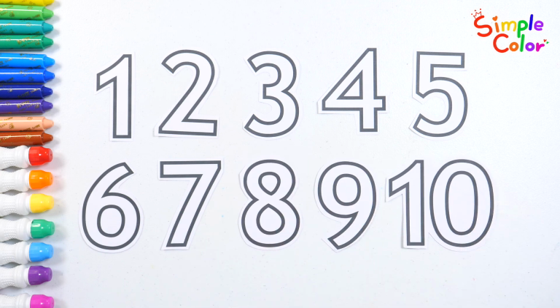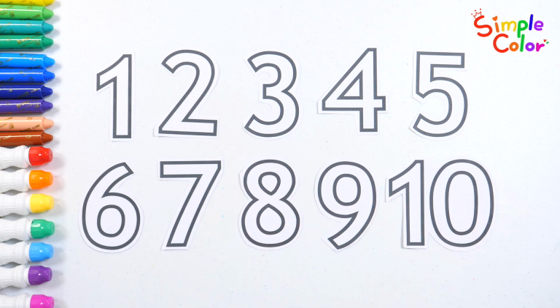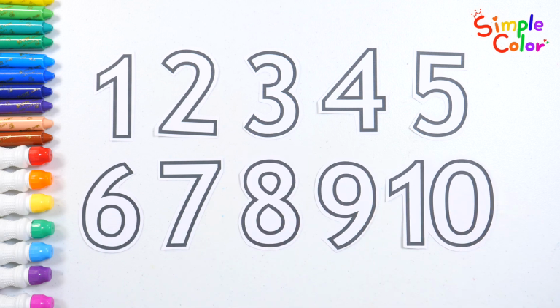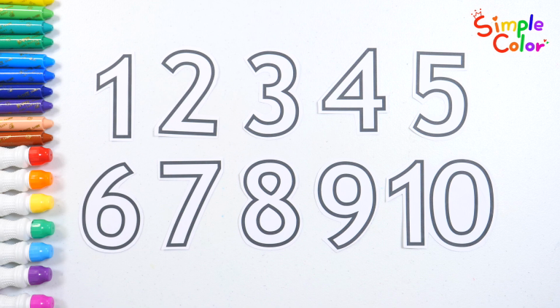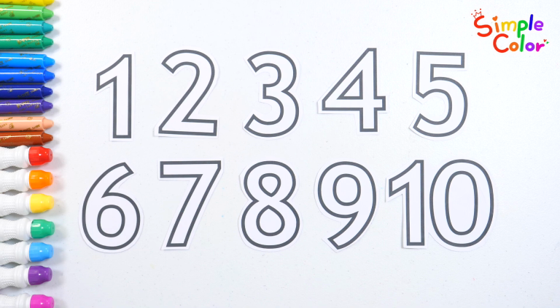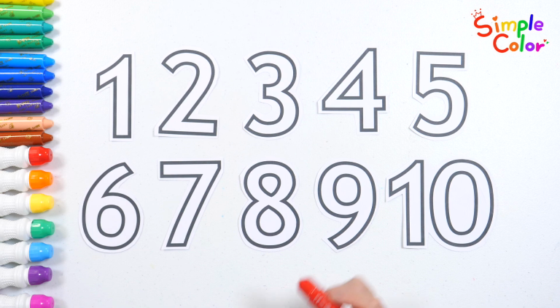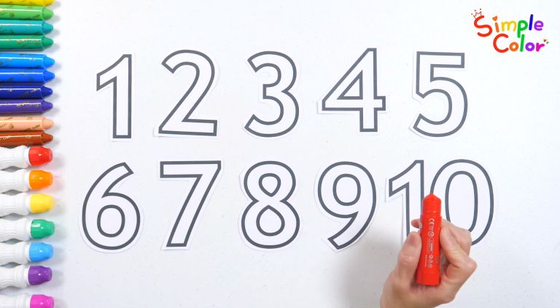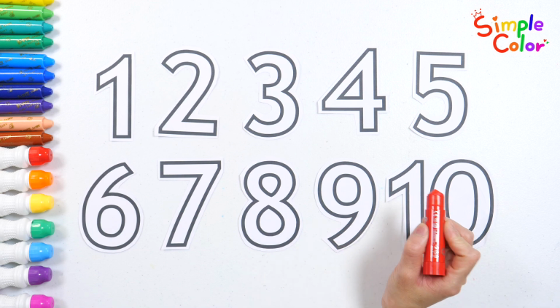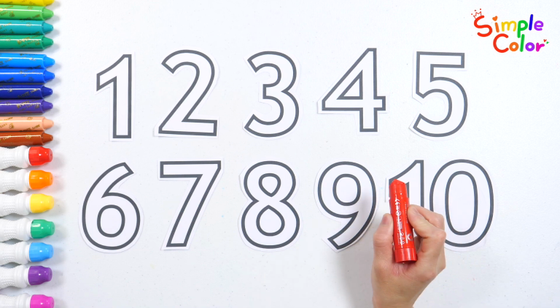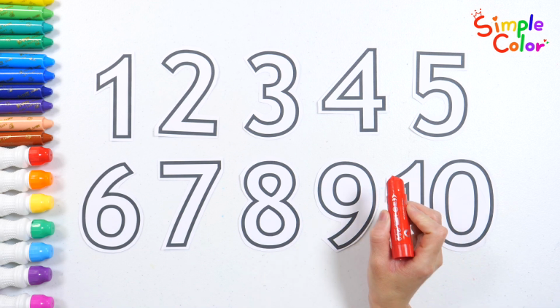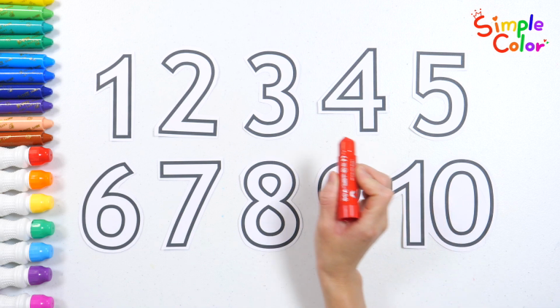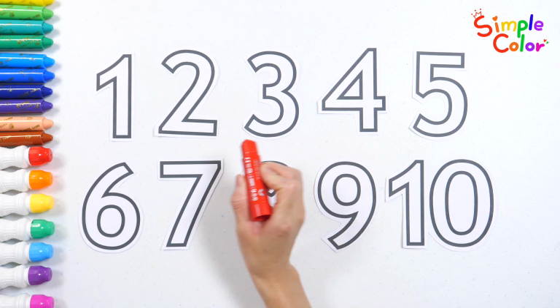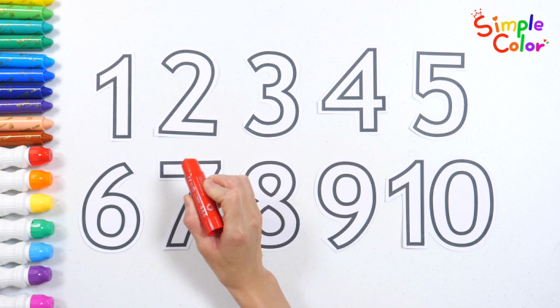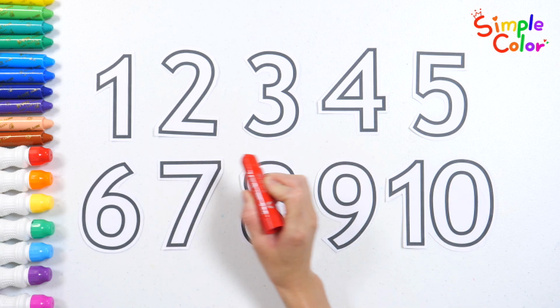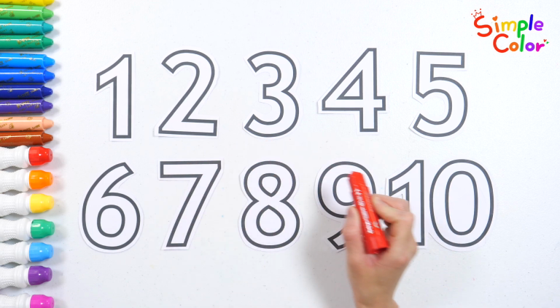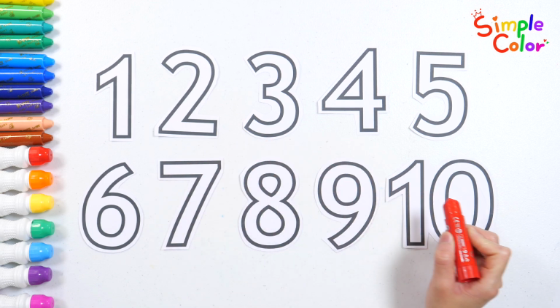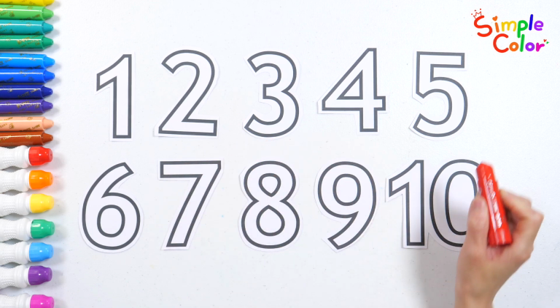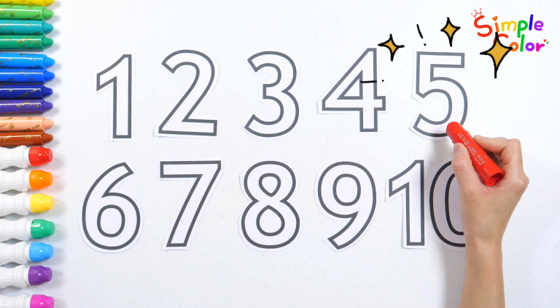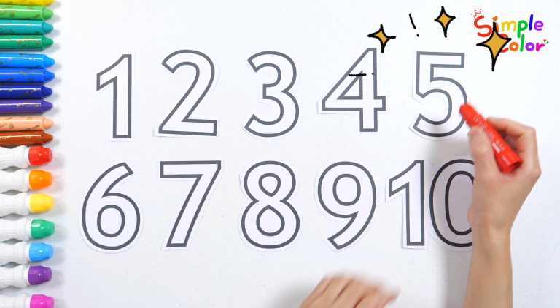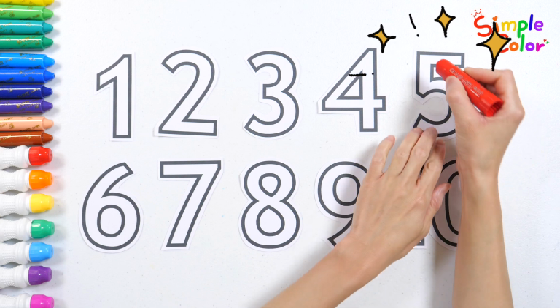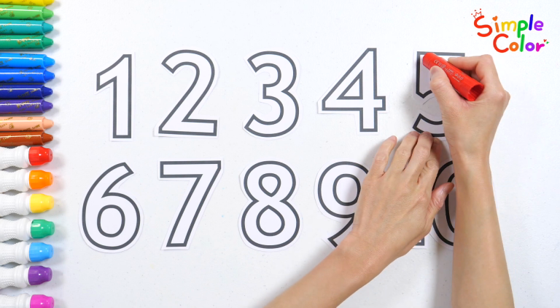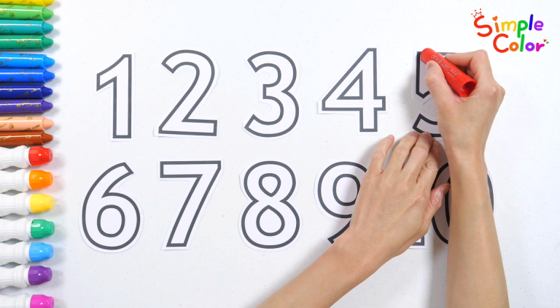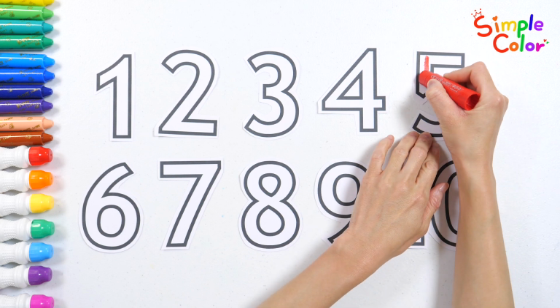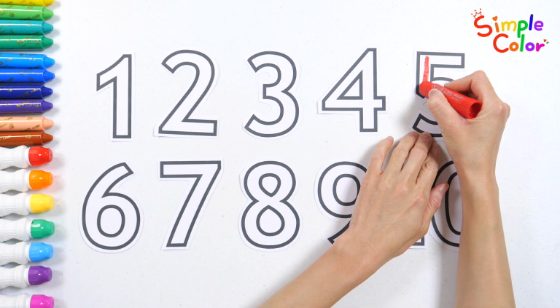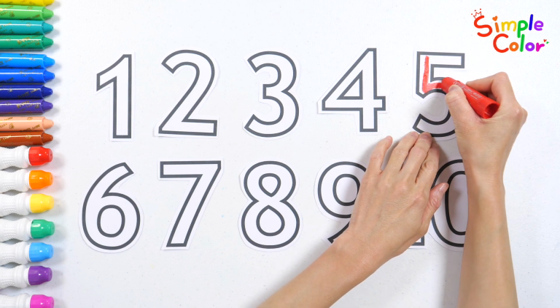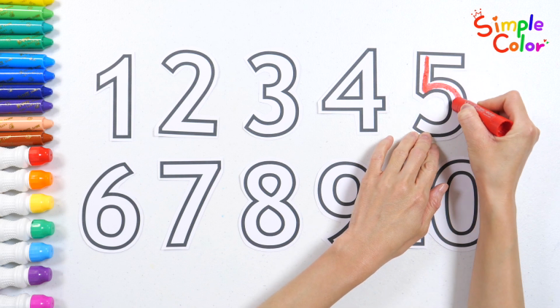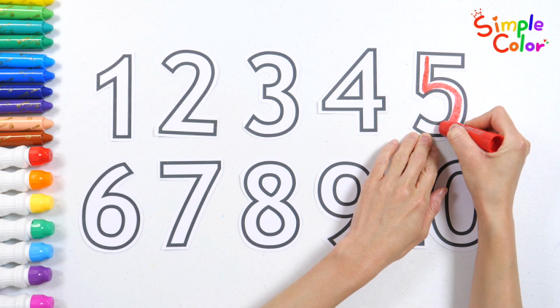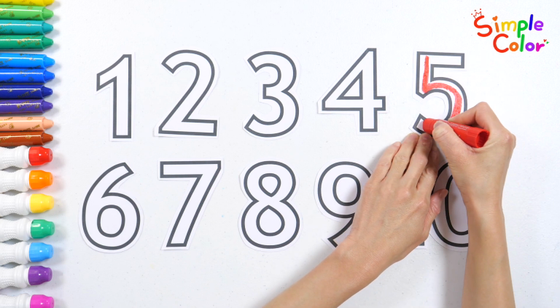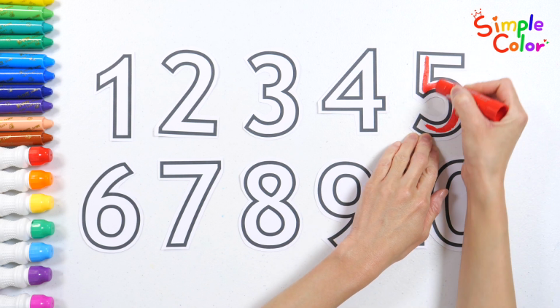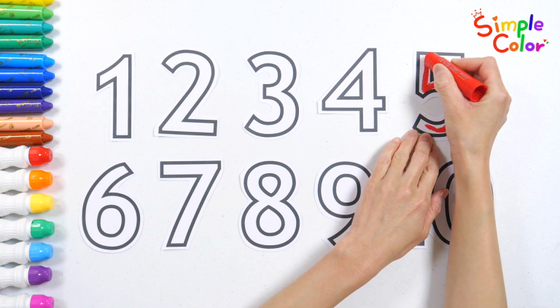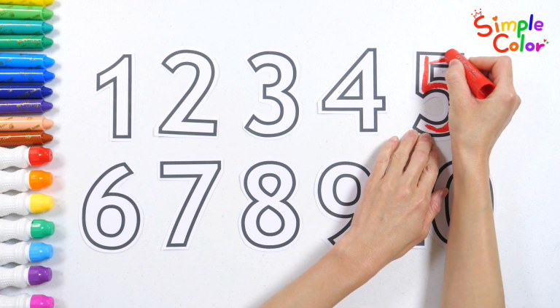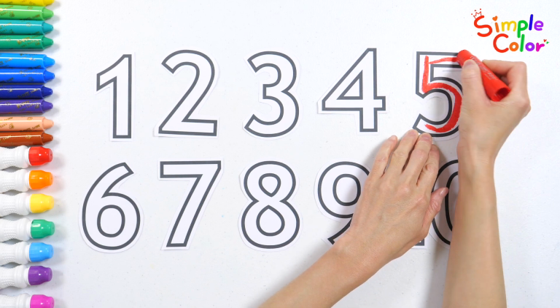Great job! Can you find the number 5 from the ones we just read? That's right! It's 5!